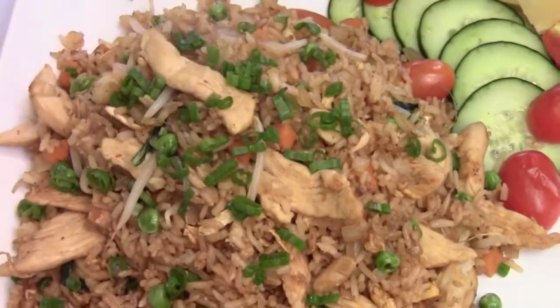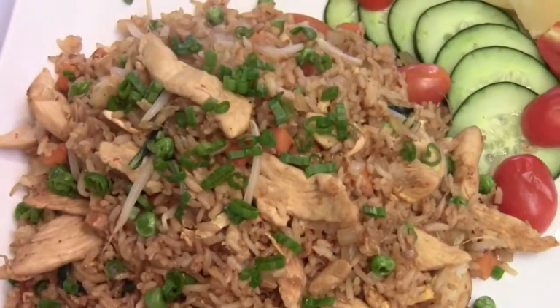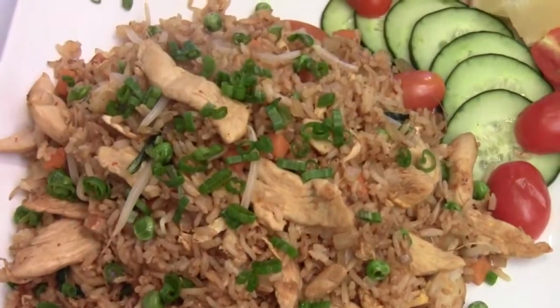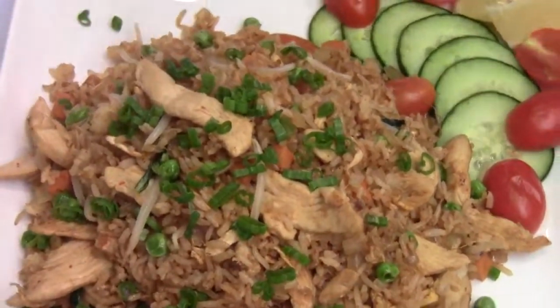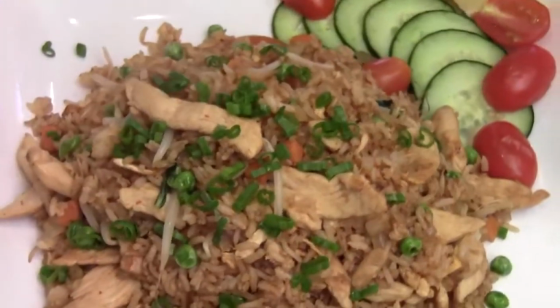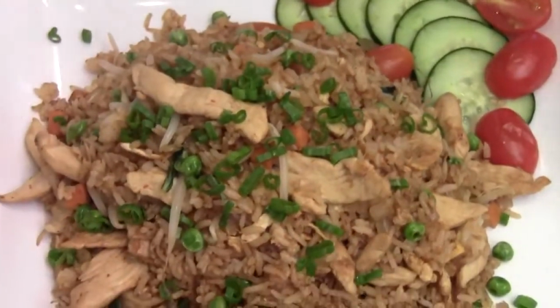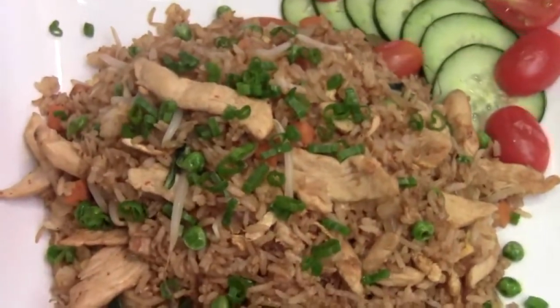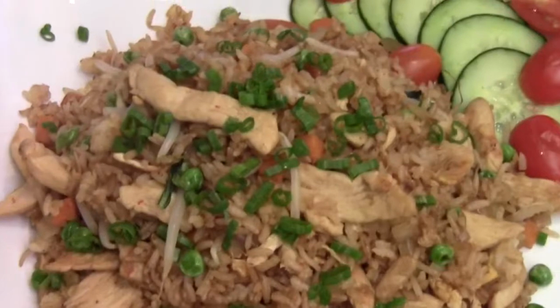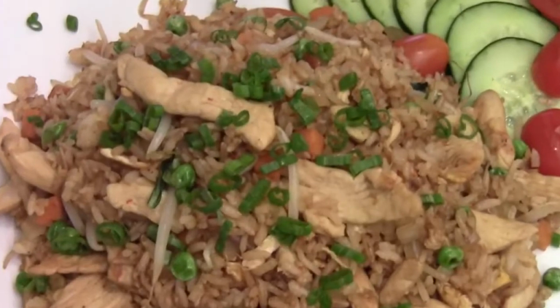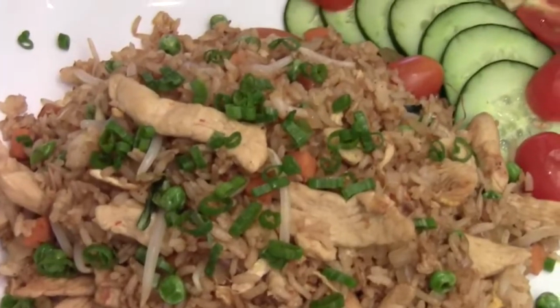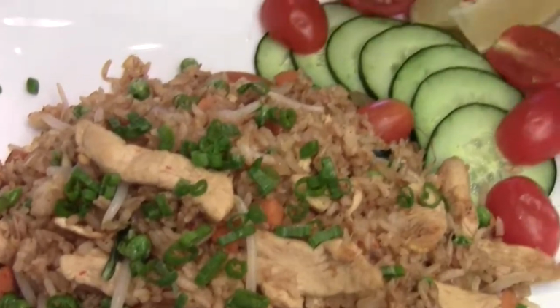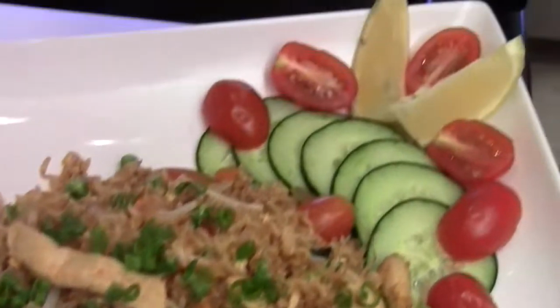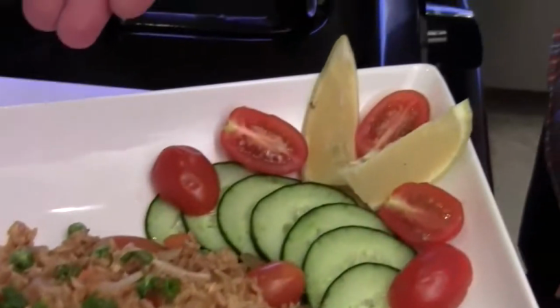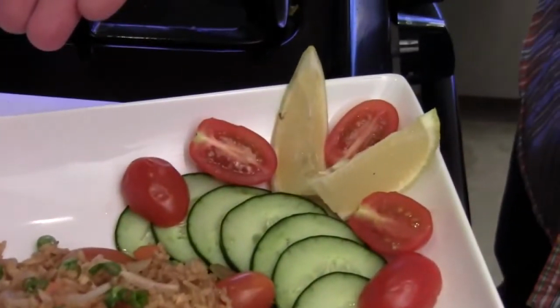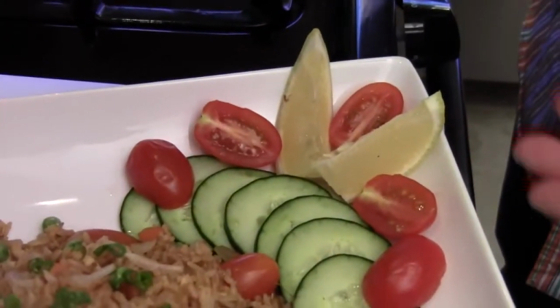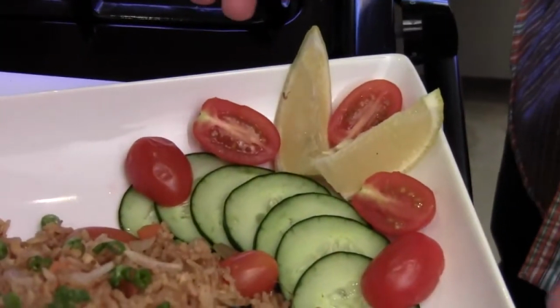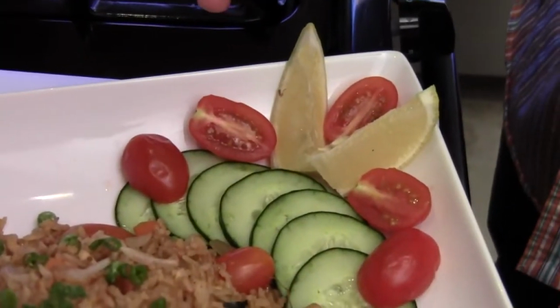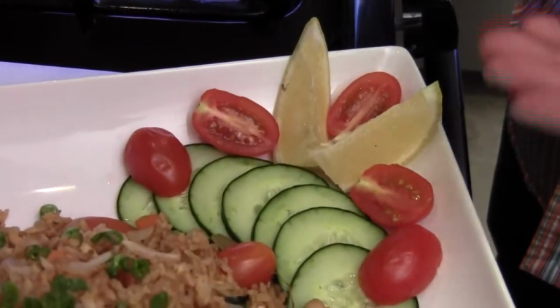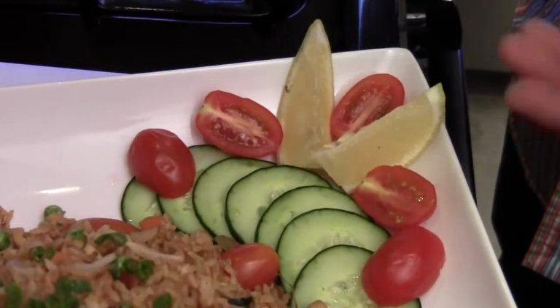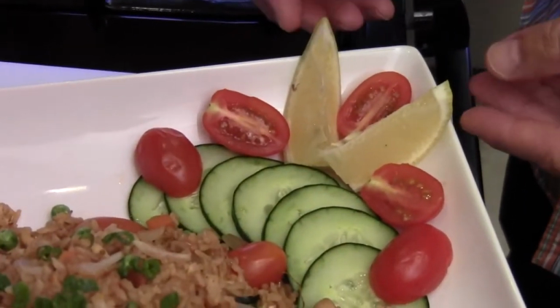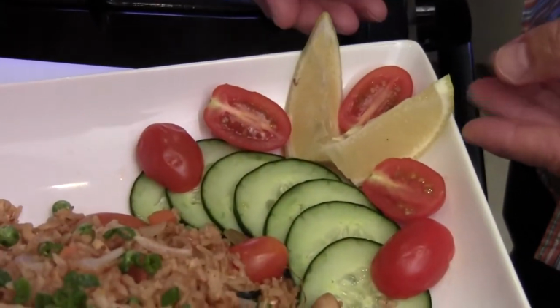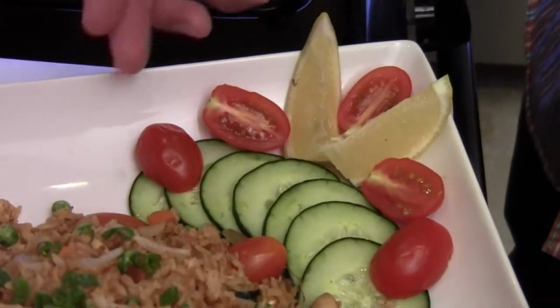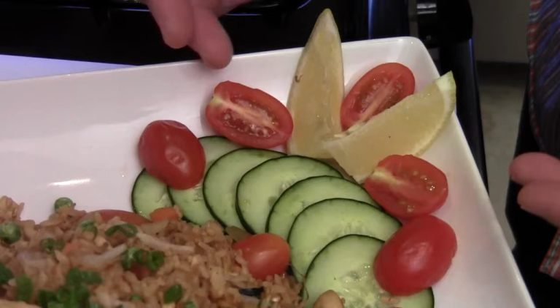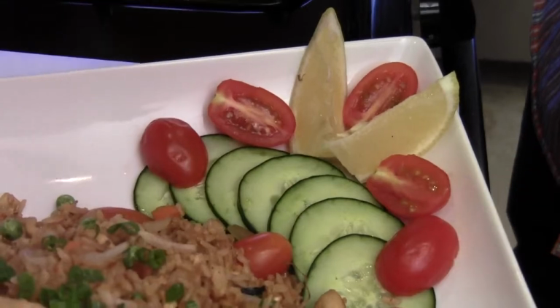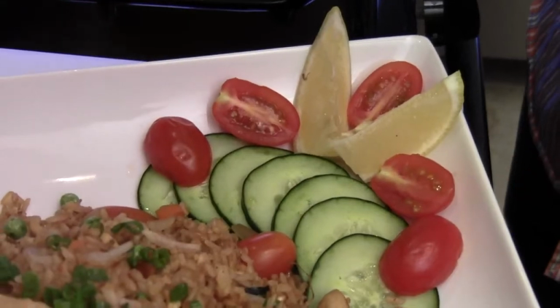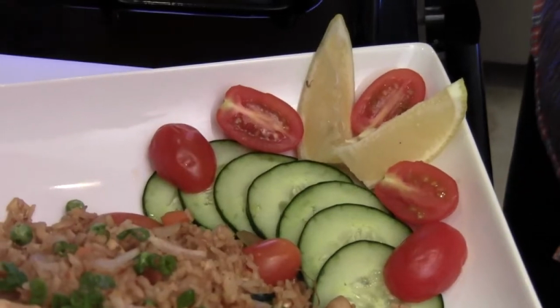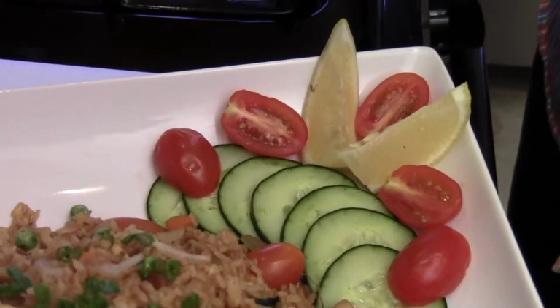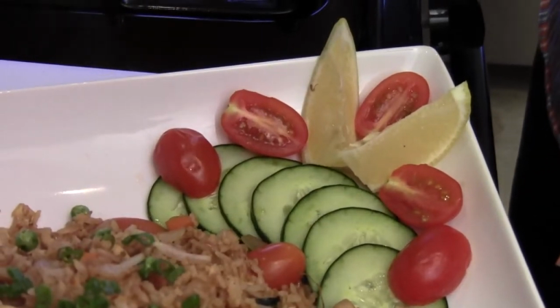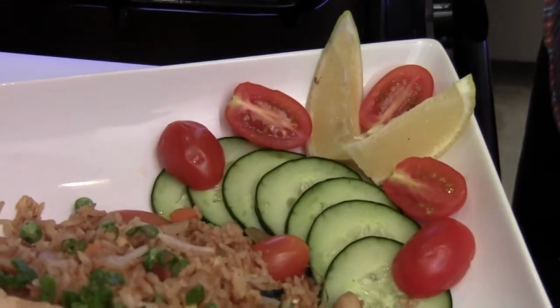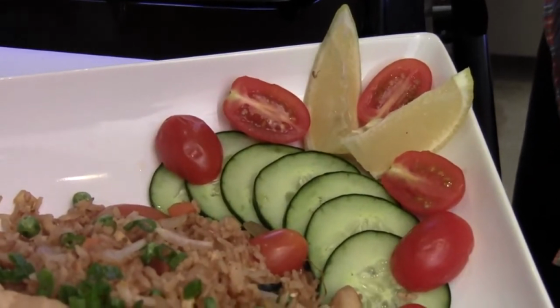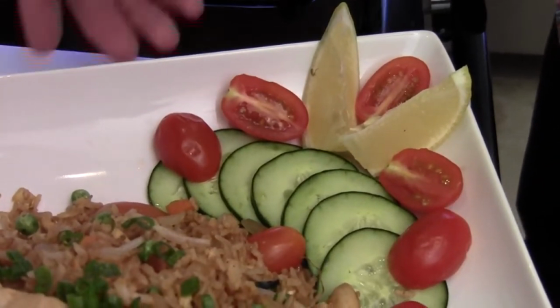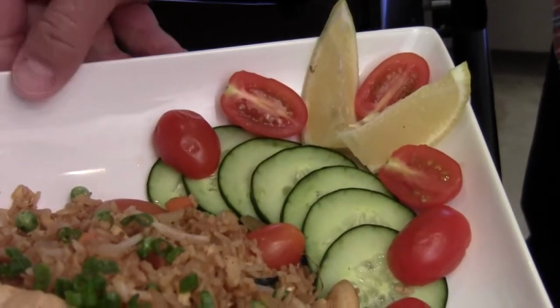Alright, here we go! Thai fried rice usually goes with cucumber and lime. If you don't have lime you can use lemon. And tomatoes too as well.